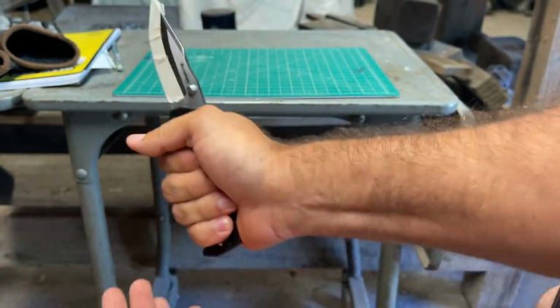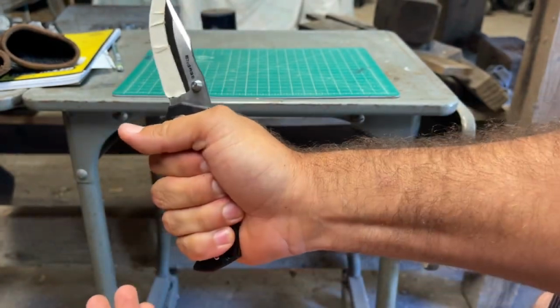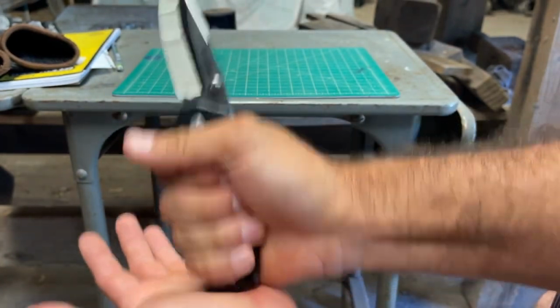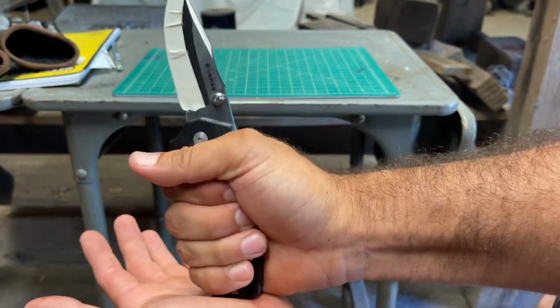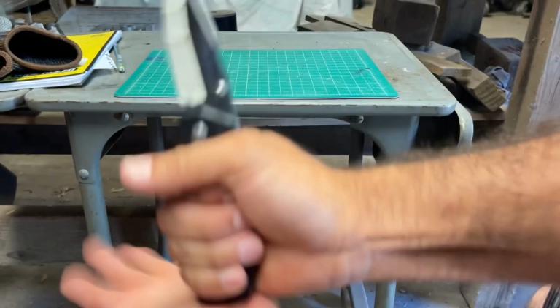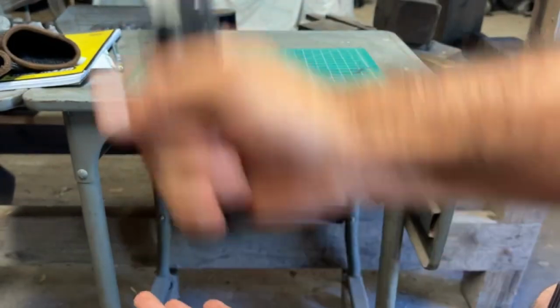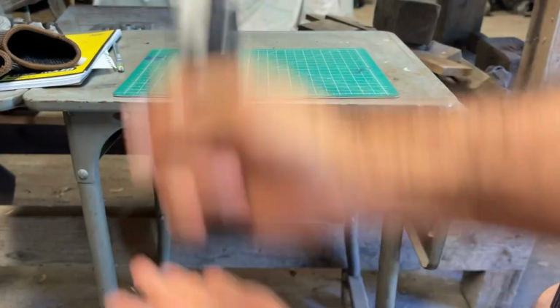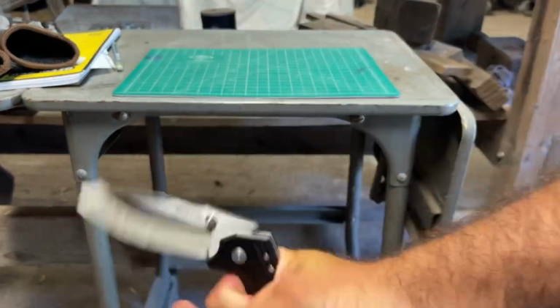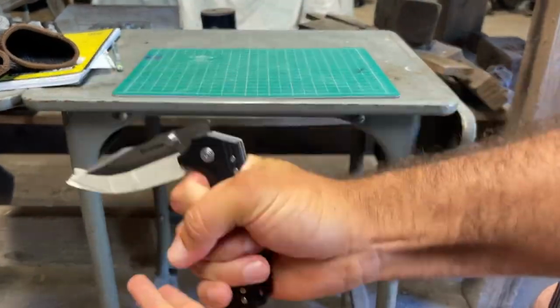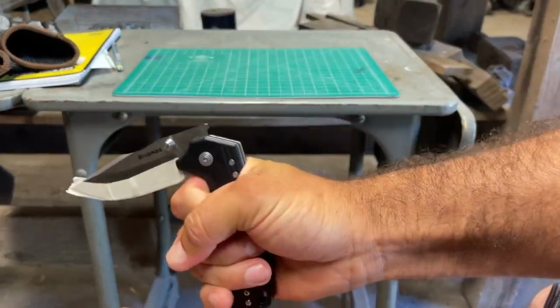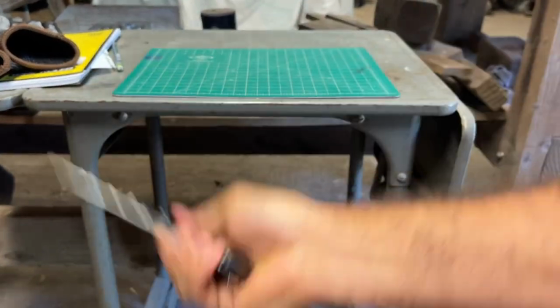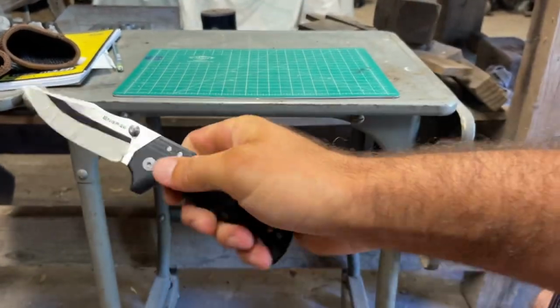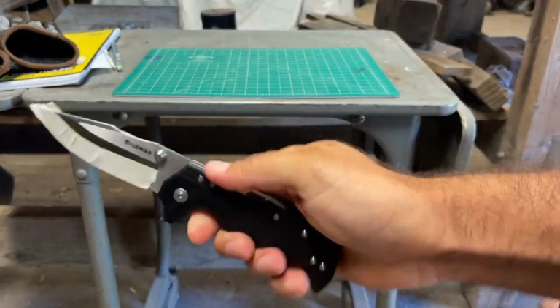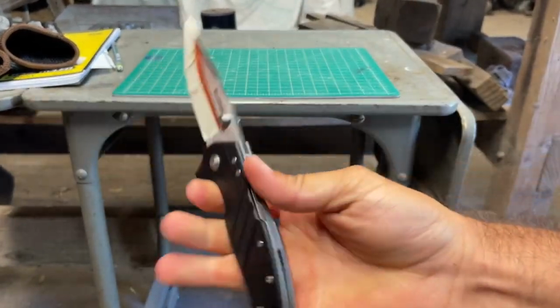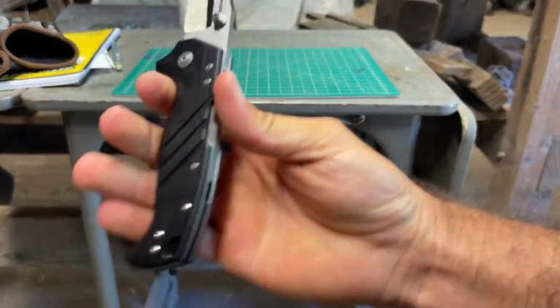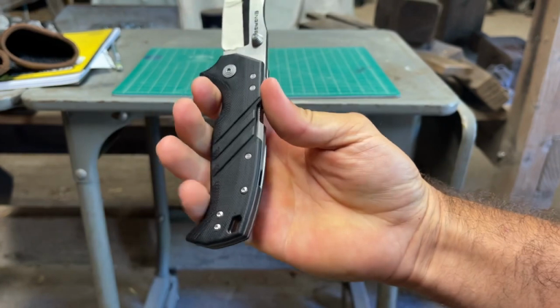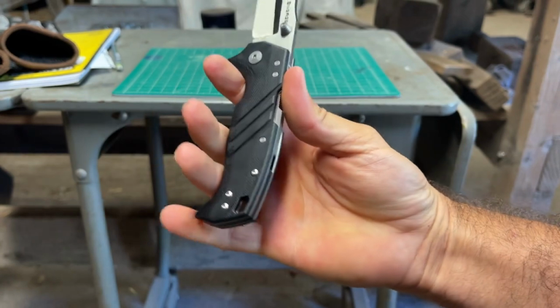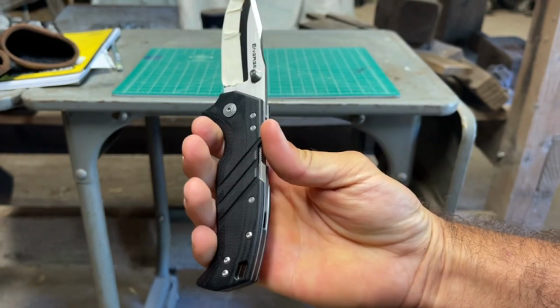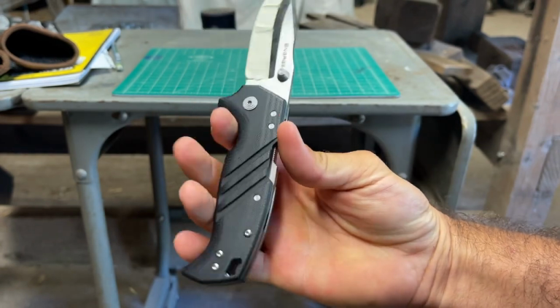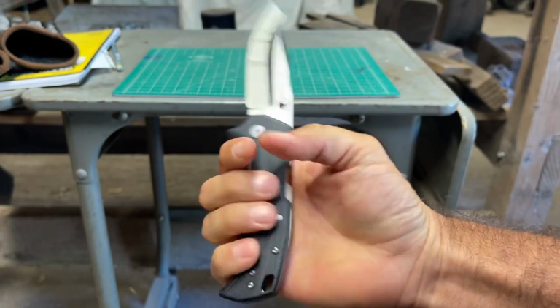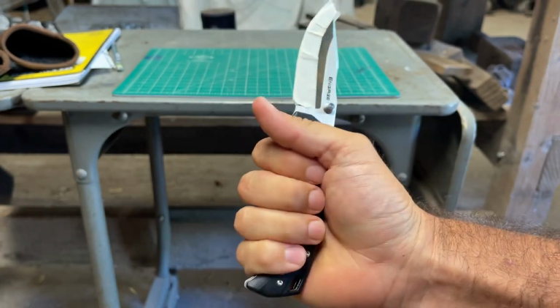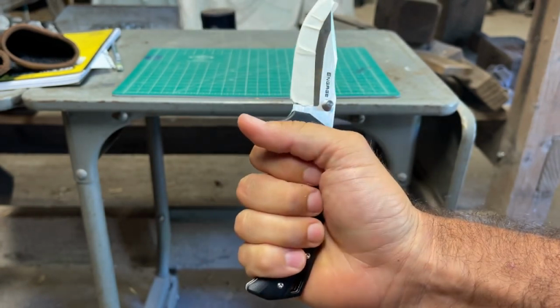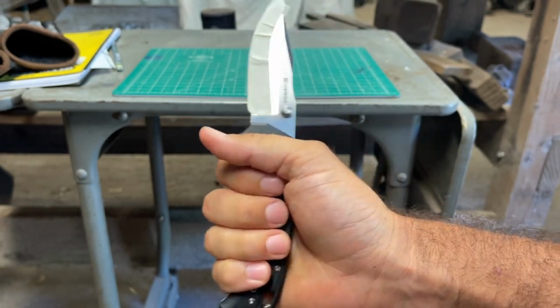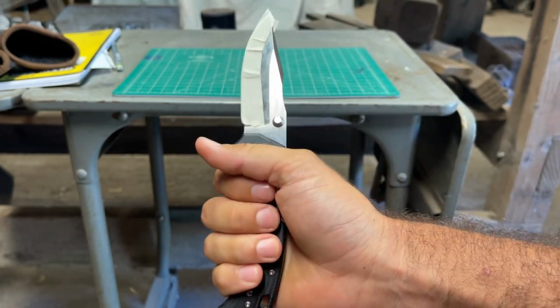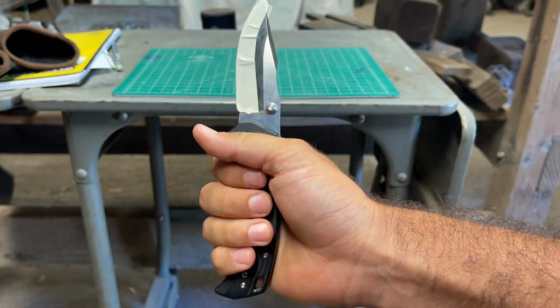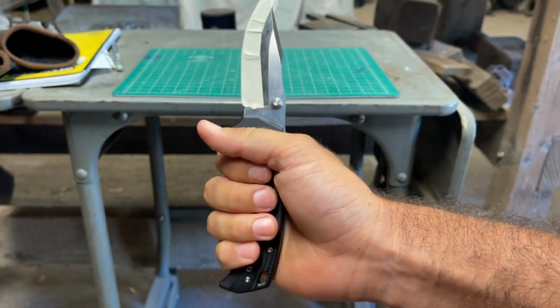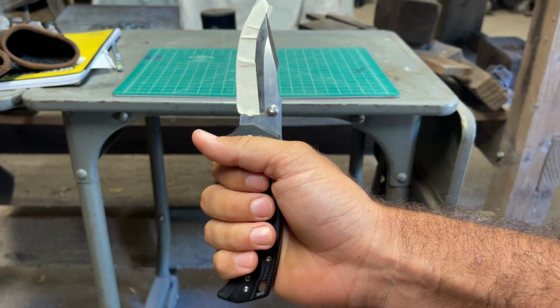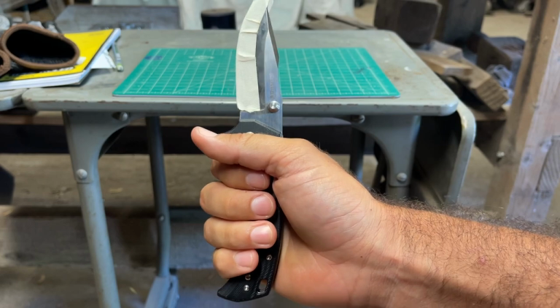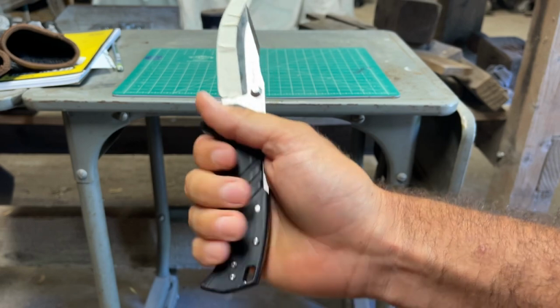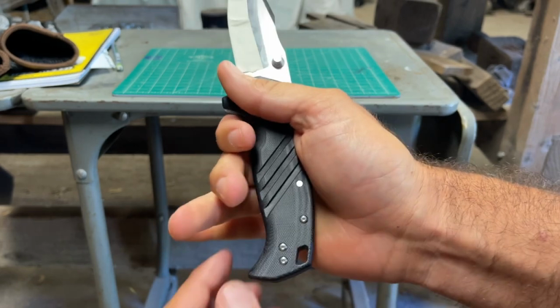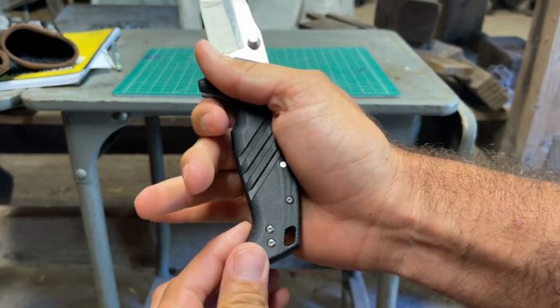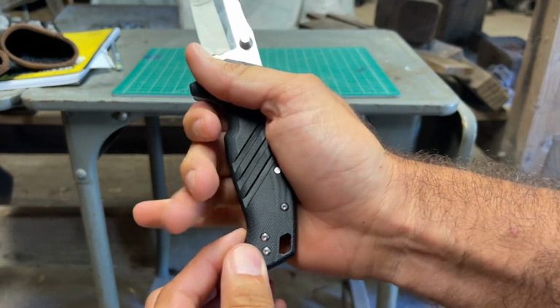First, I'll just do the regular palm strike test. This grip is keeping my fingers here, which makes sense. But one of their smaller models that I saw doesn't have this little piece here.